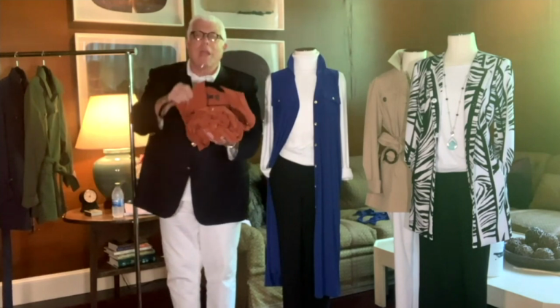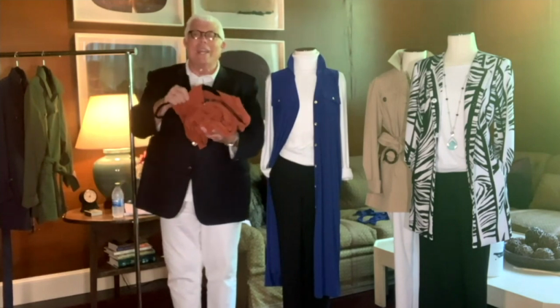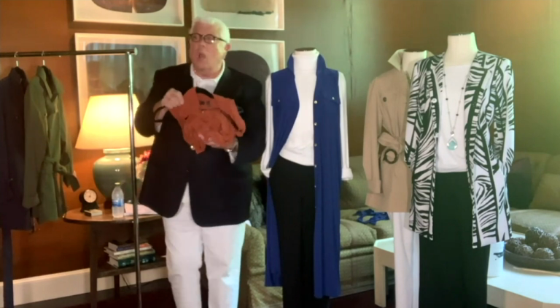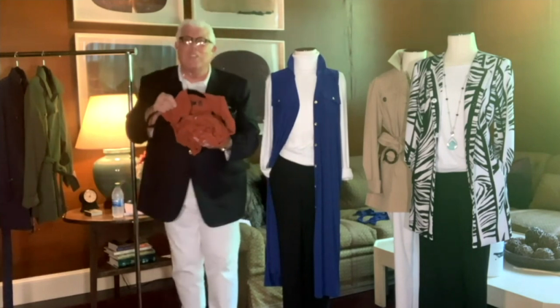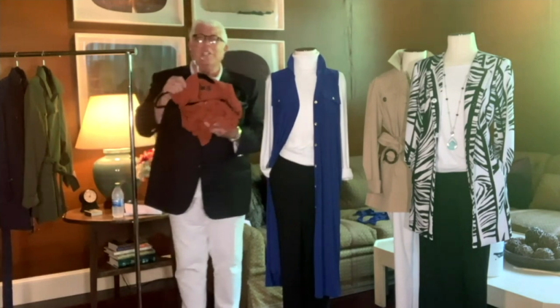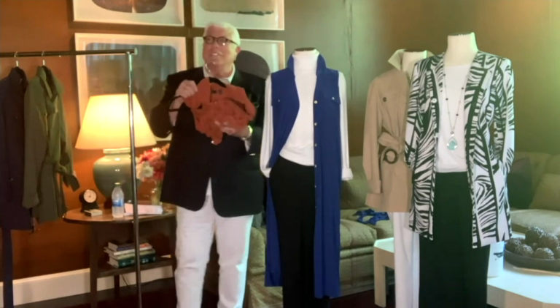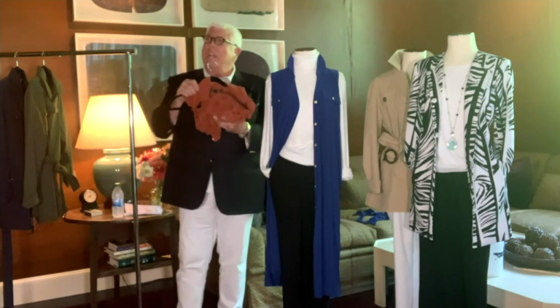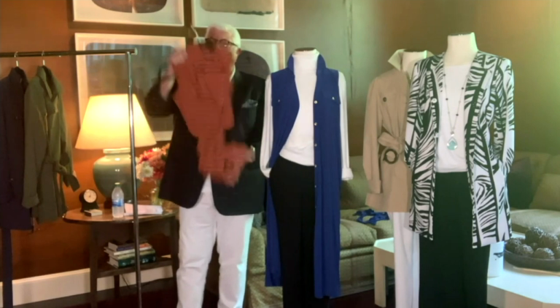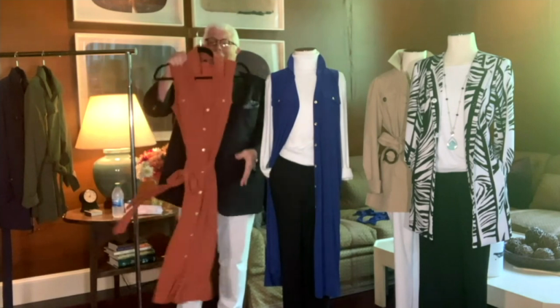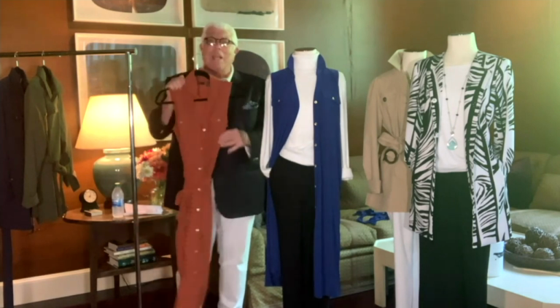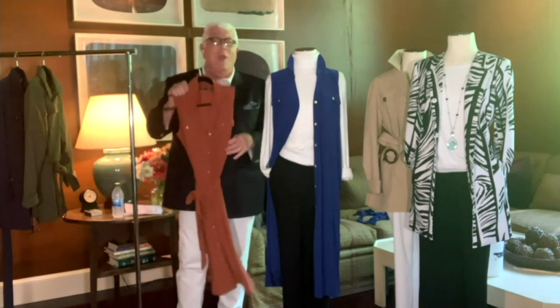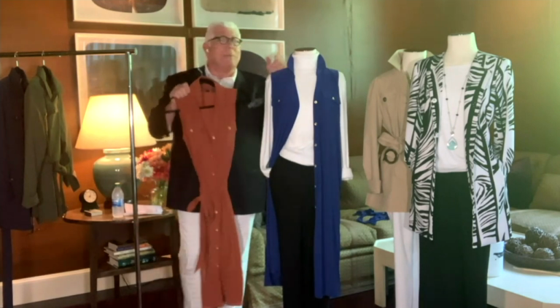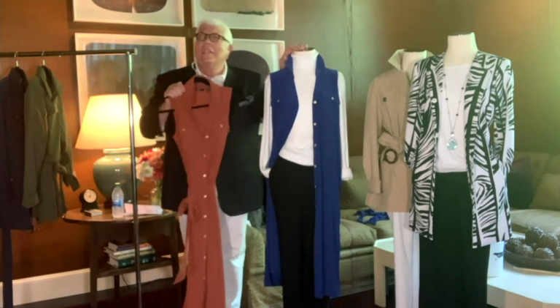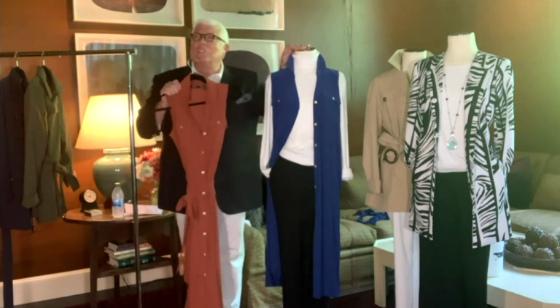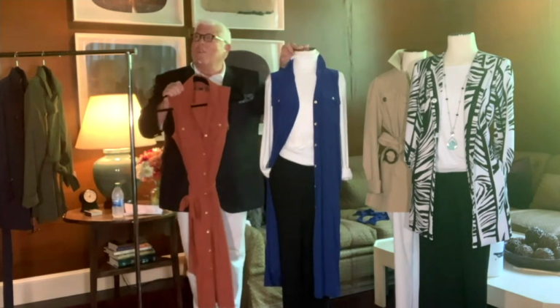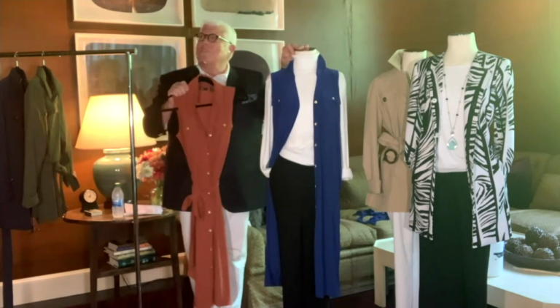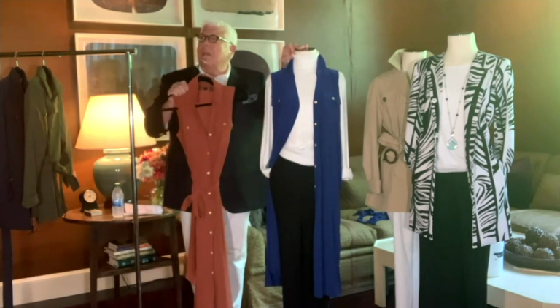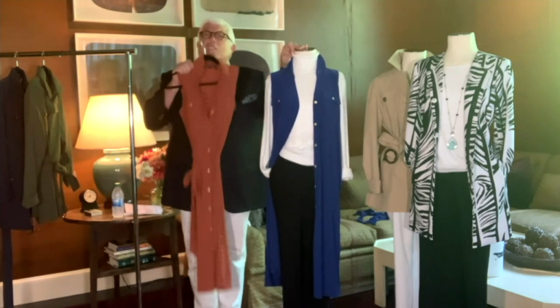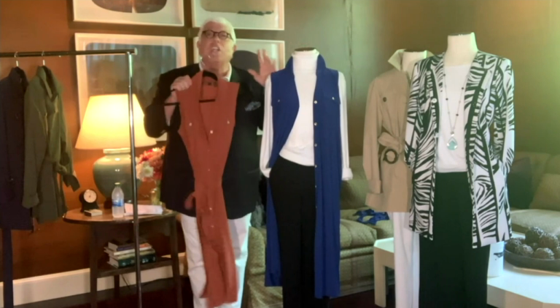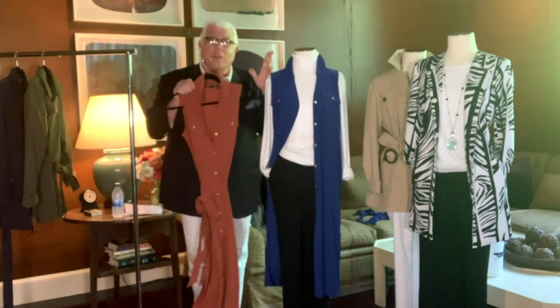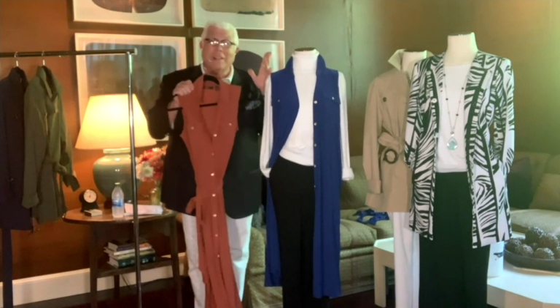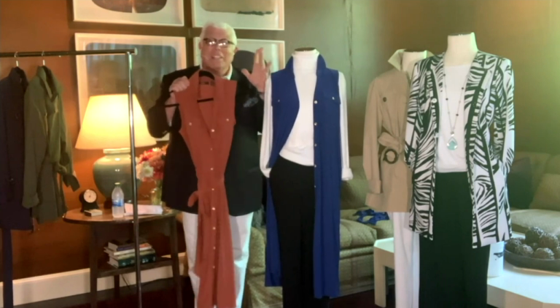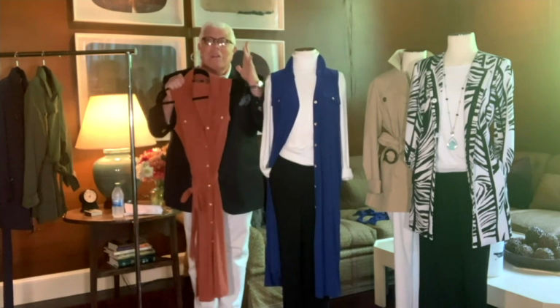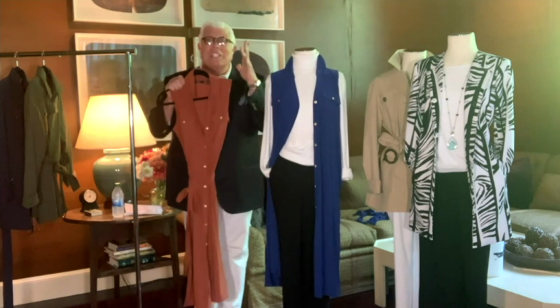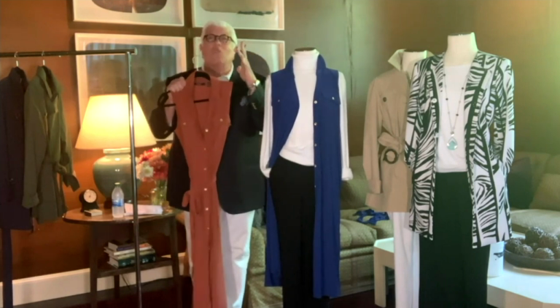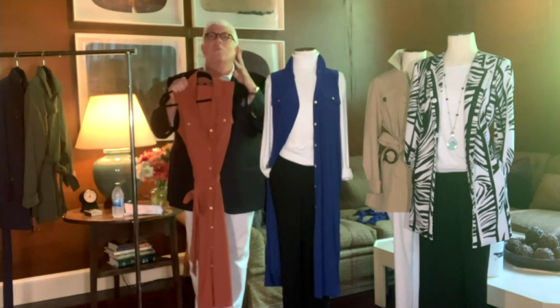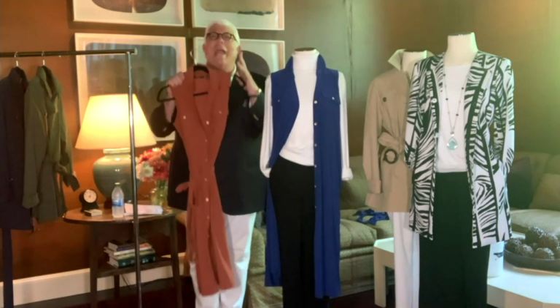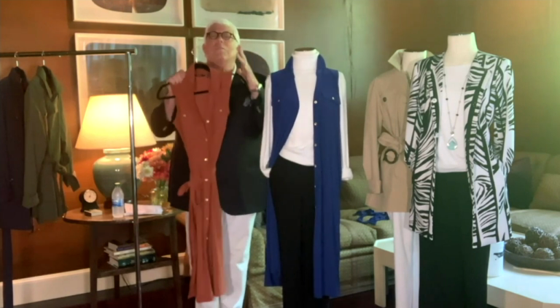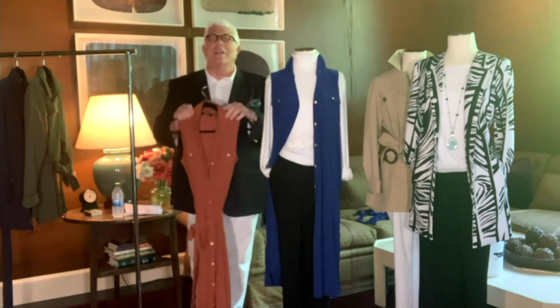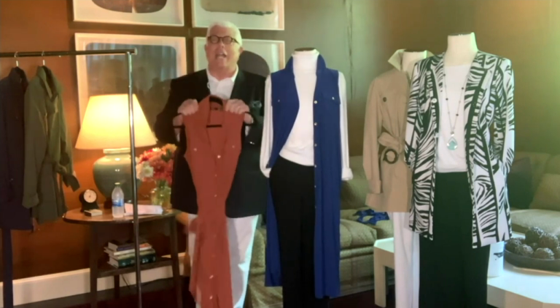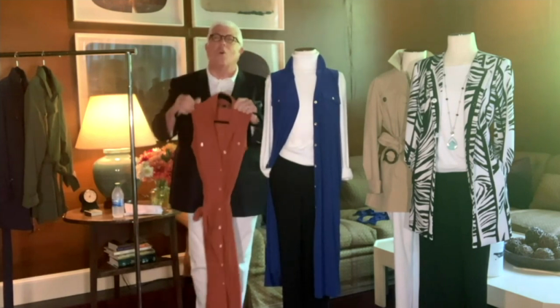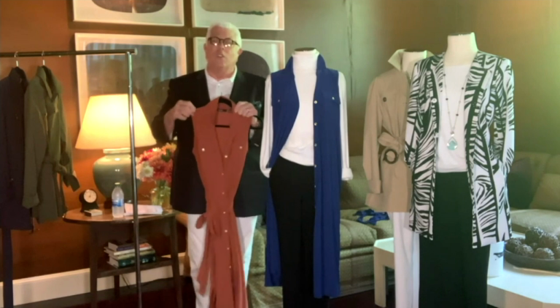And you're going to get this home for under $15. A Dennis Basso dress — in my store, there is no dress under $1,500. So this is so great that we've been able to bring a collection to all of you.